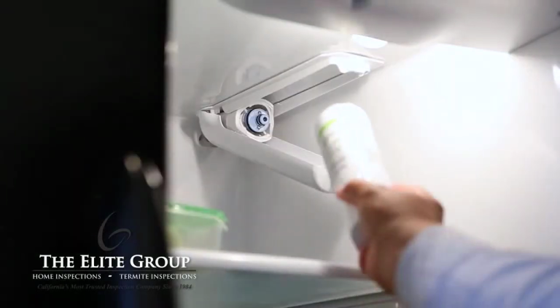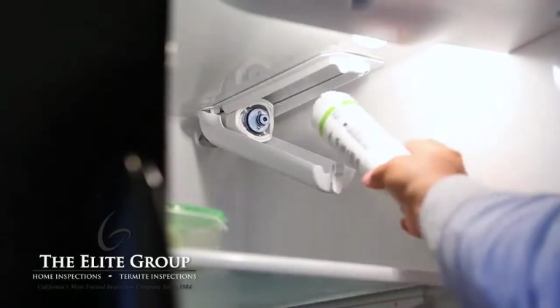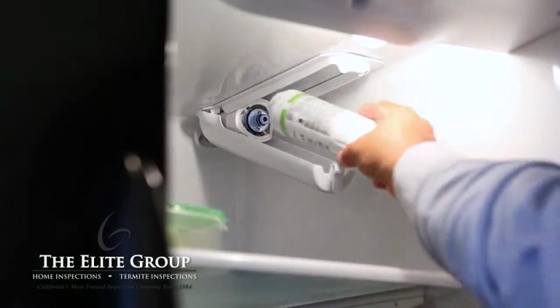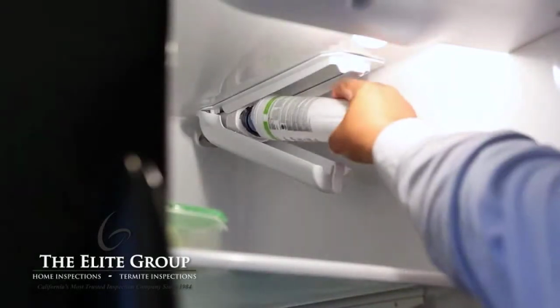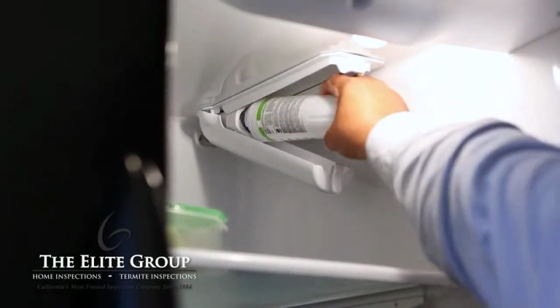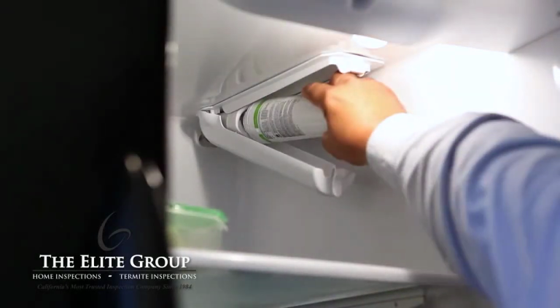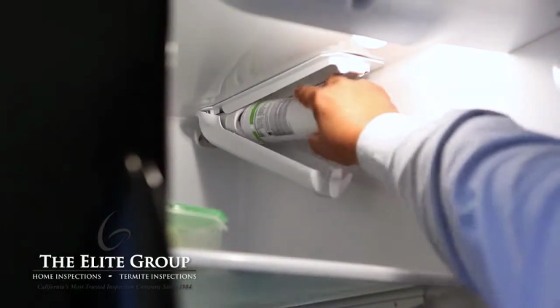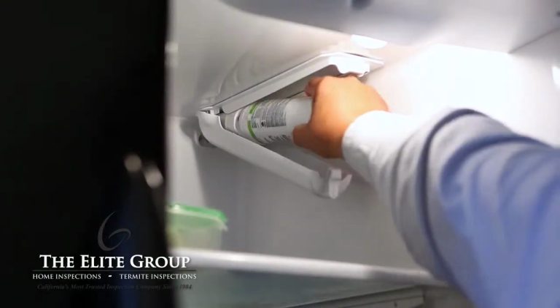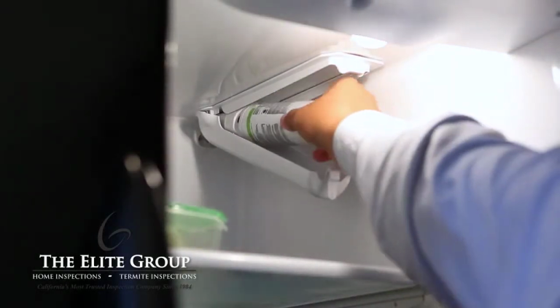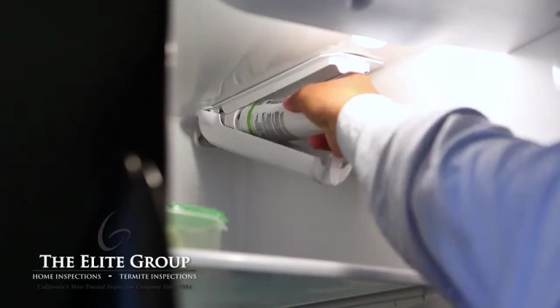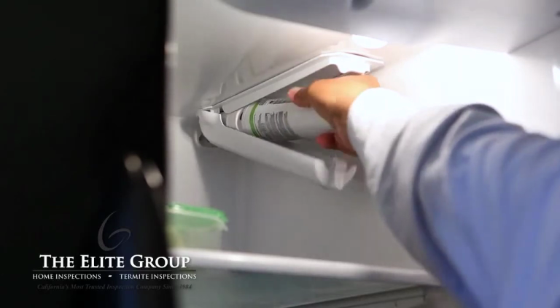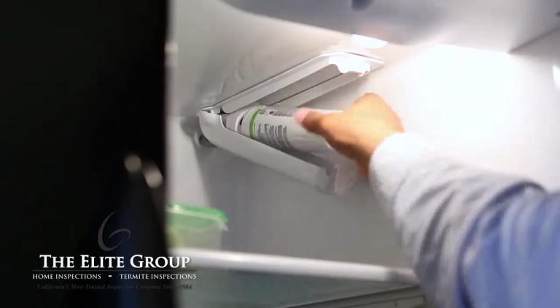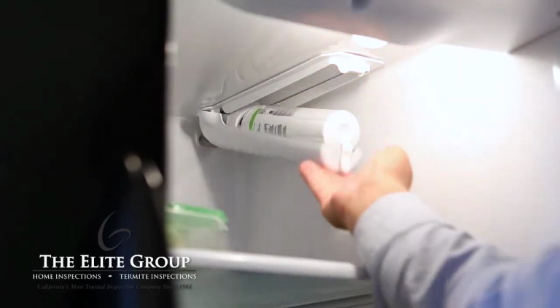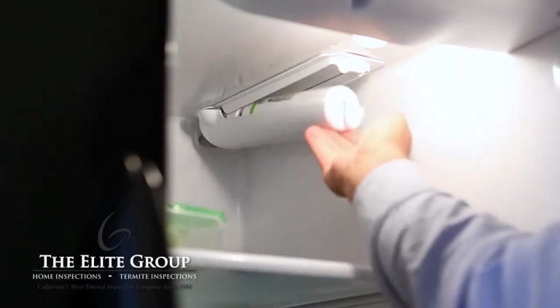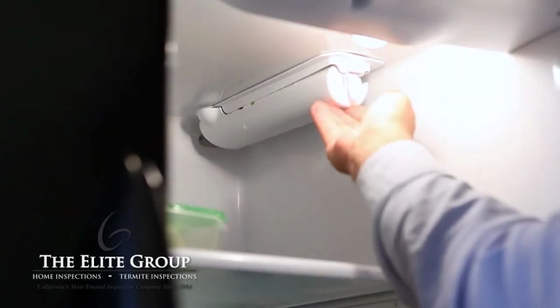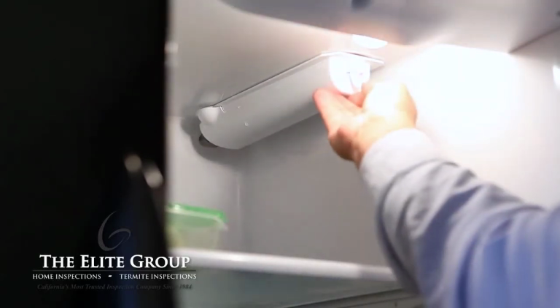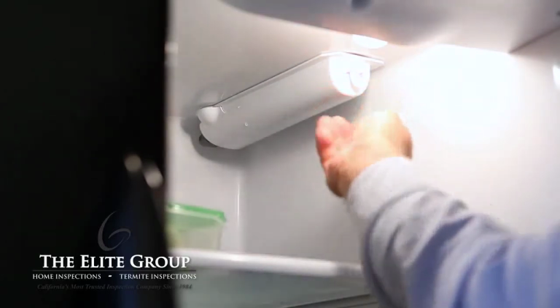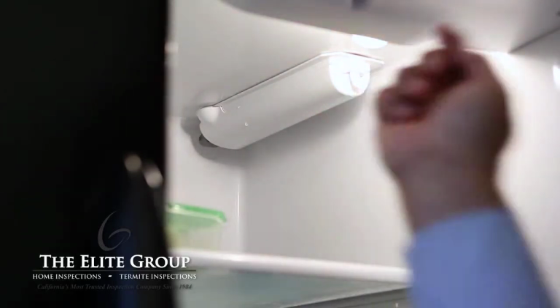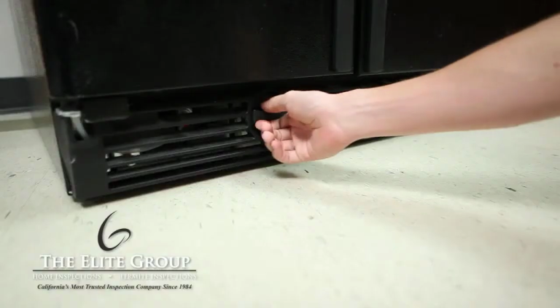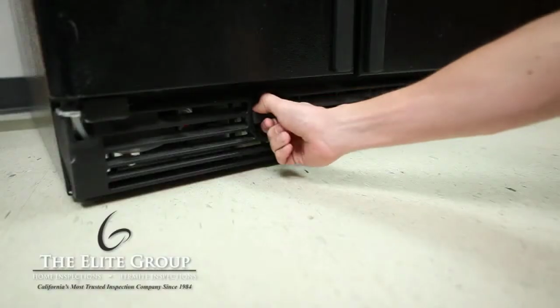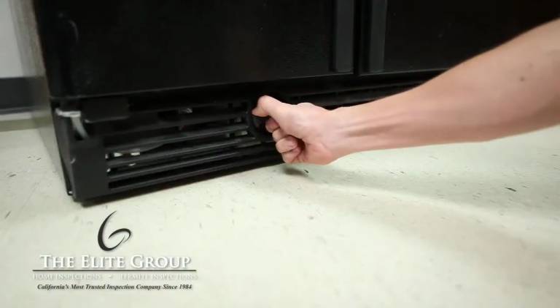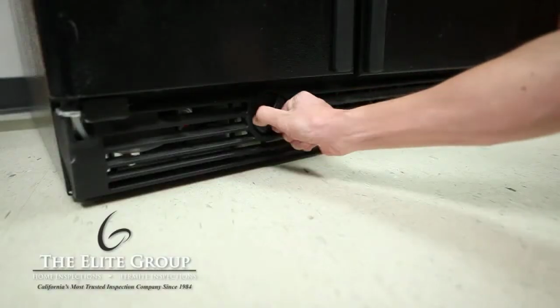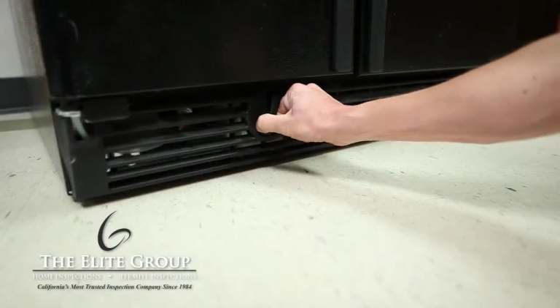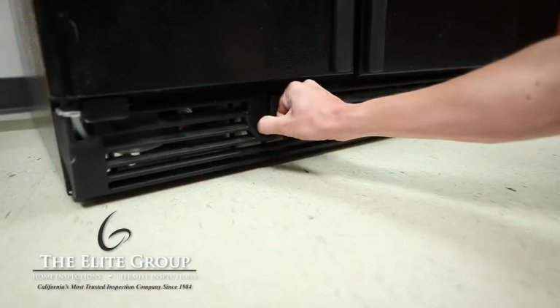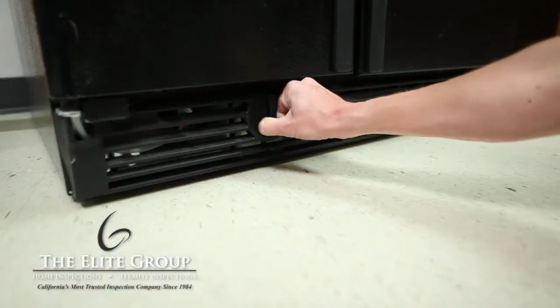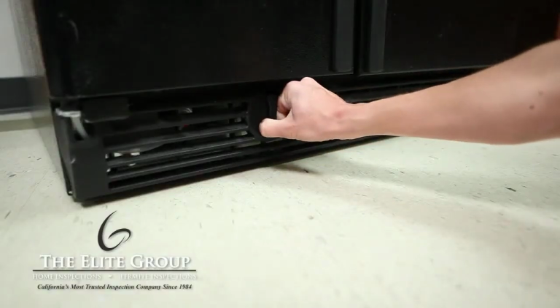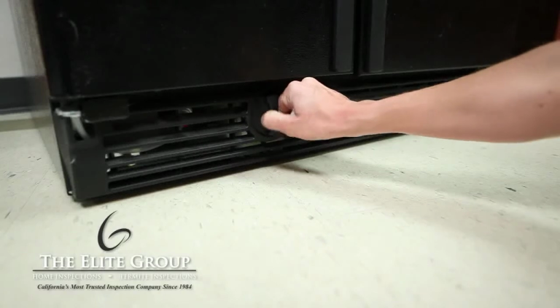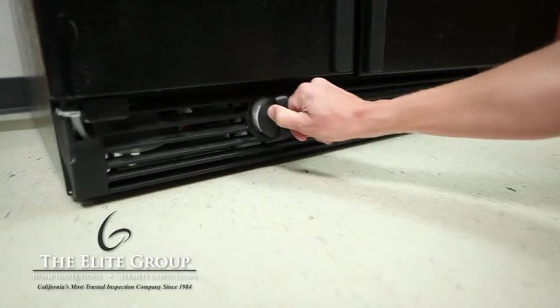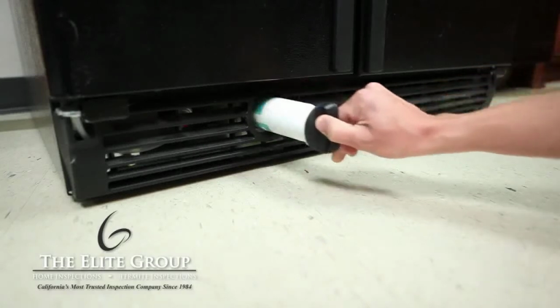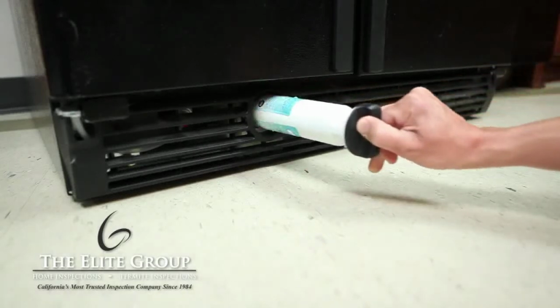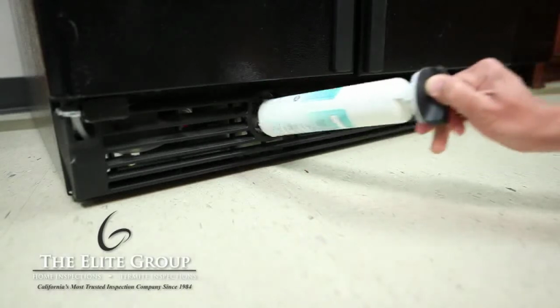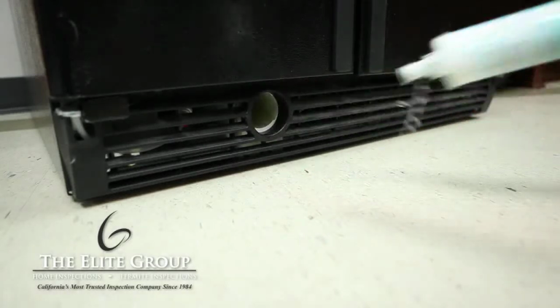Reinstall the old filter before you go to purchase a new one. After purchasing a new filter, simply remove the old filter and install the new one.